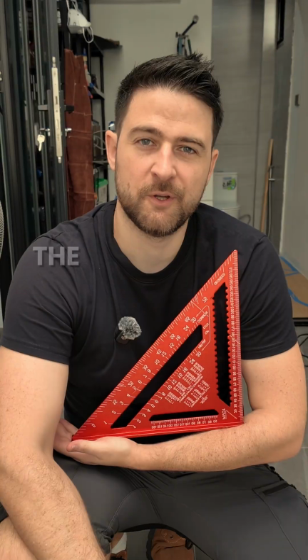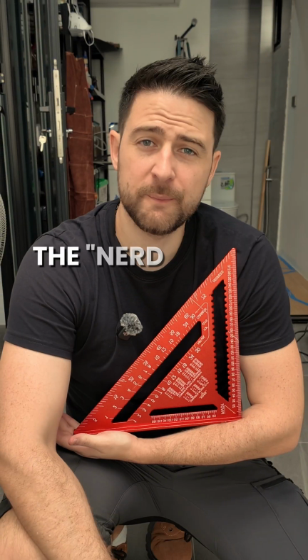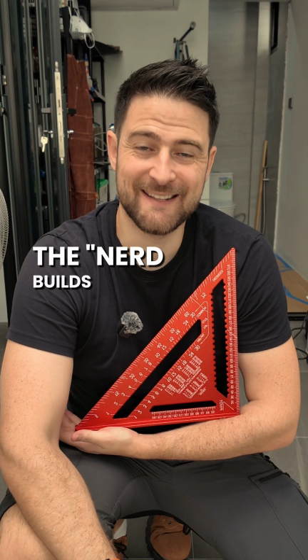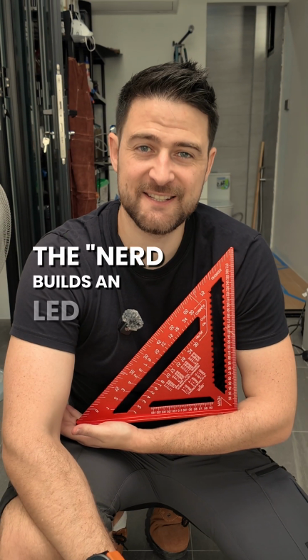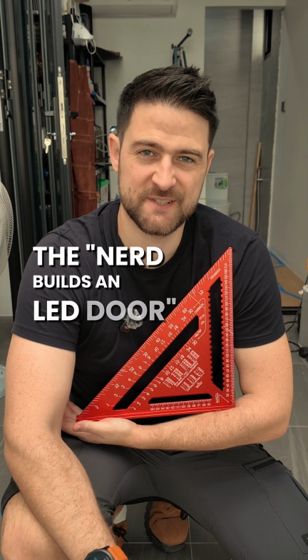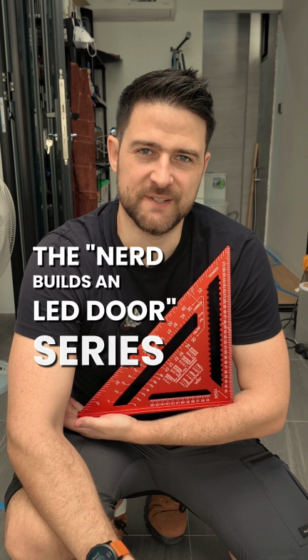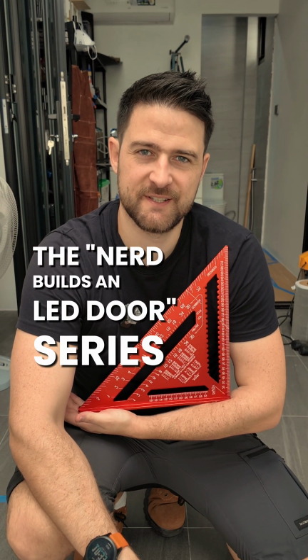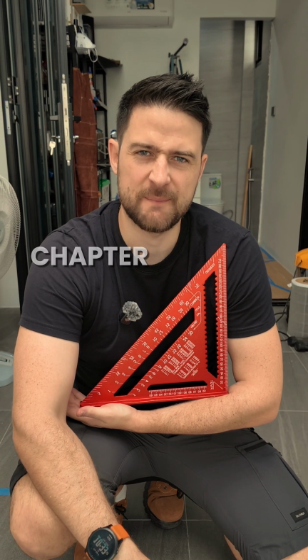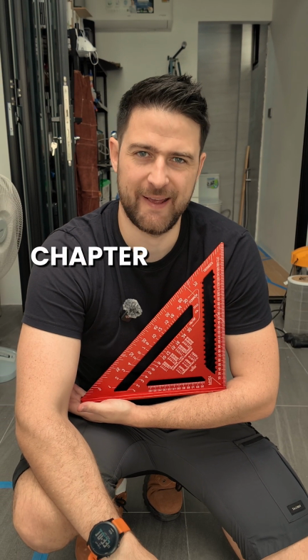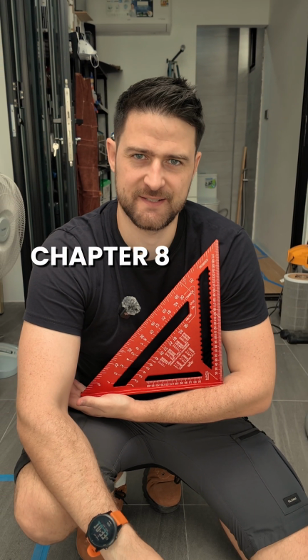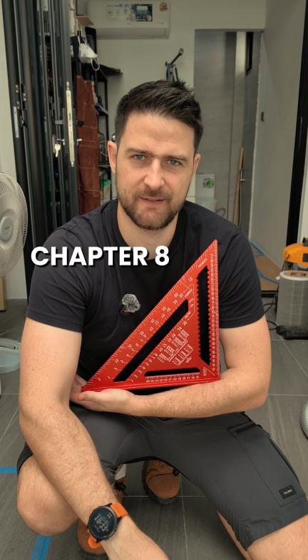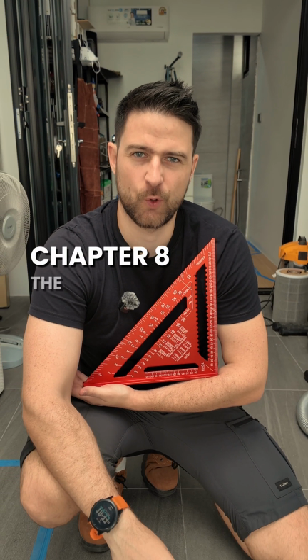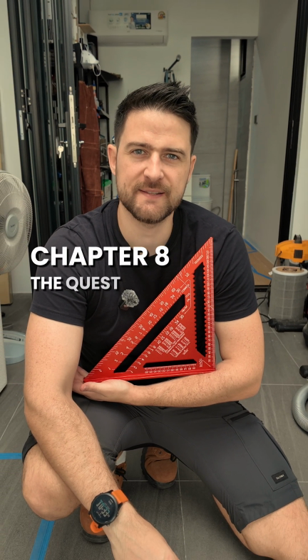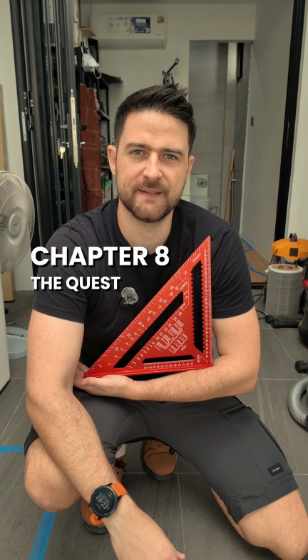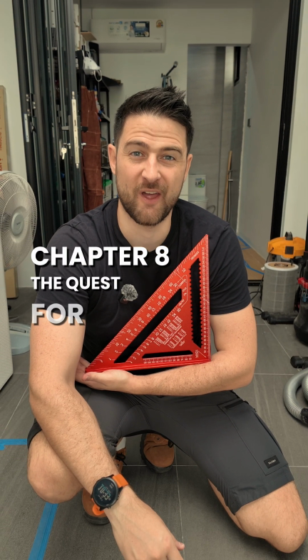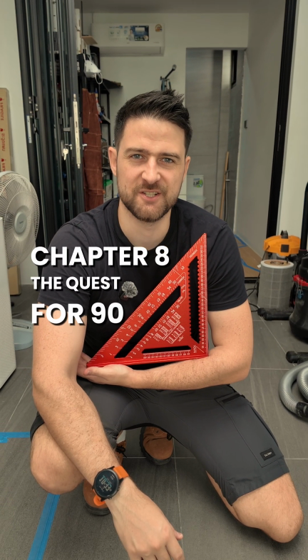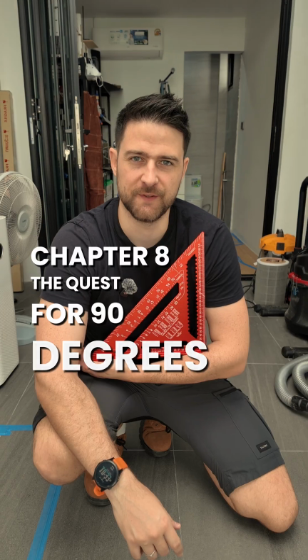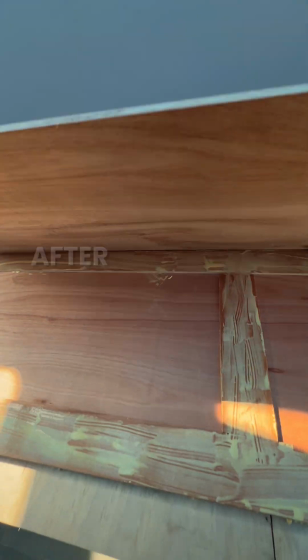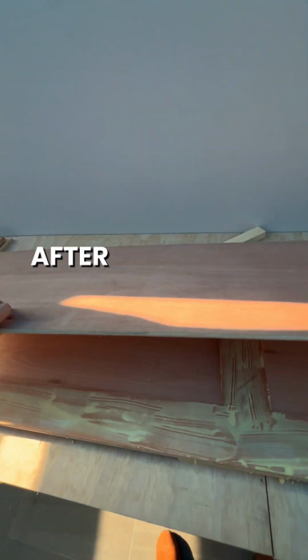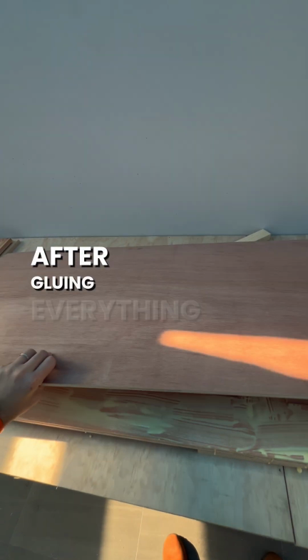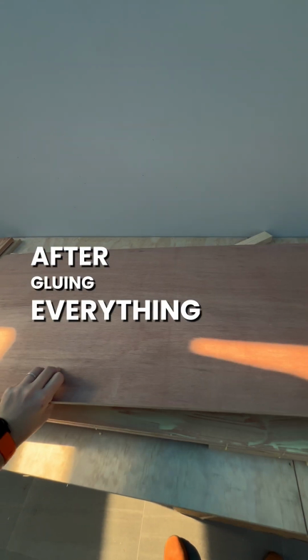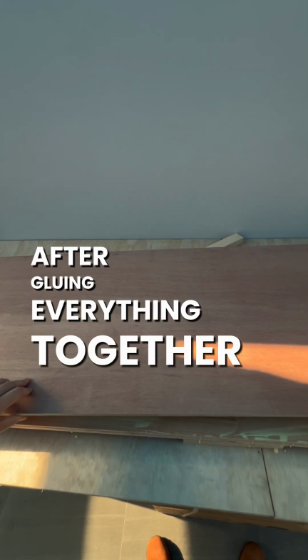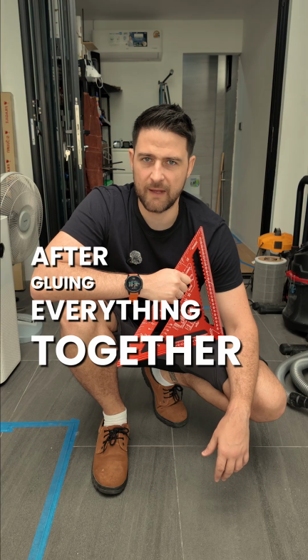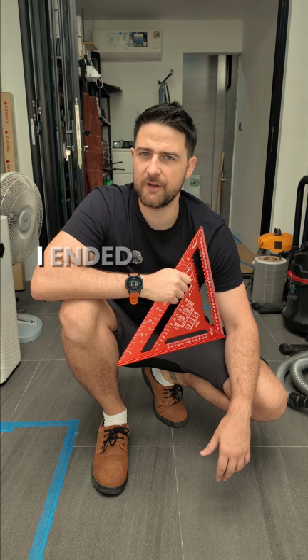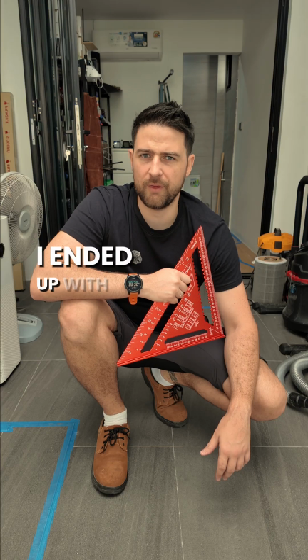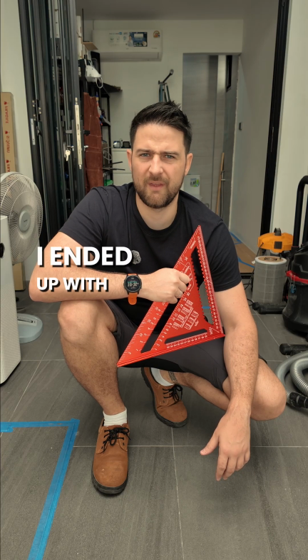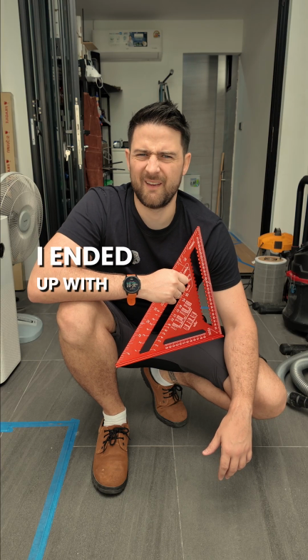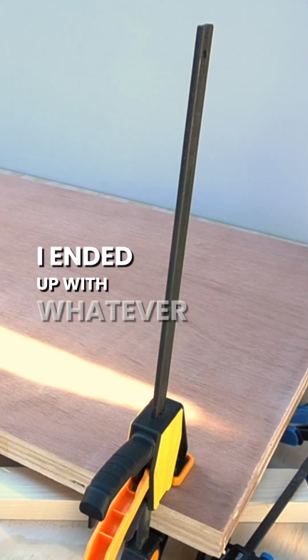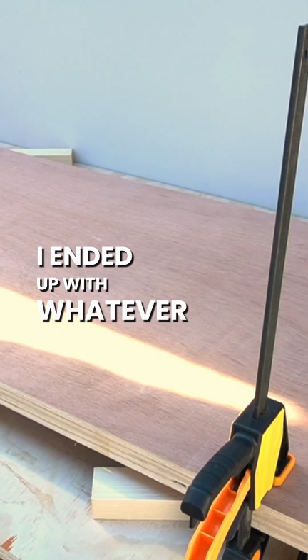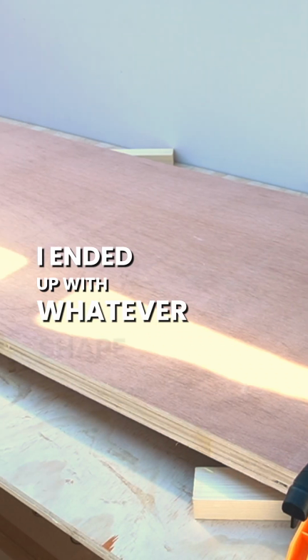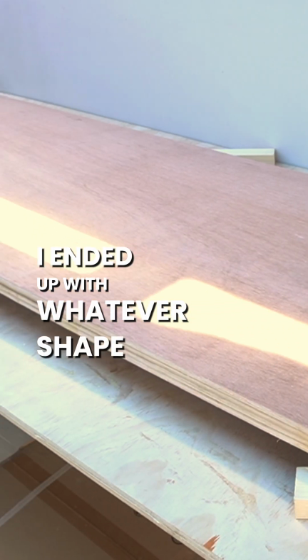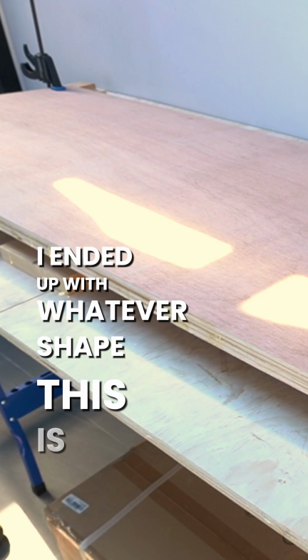The nerd builds an LED door series, chapter 8: the quest for 90 degrees. After gluing everything together, I ended up with whatever shape this is.